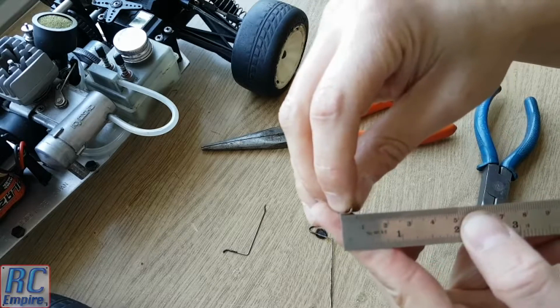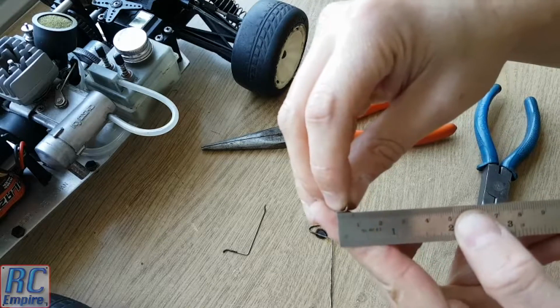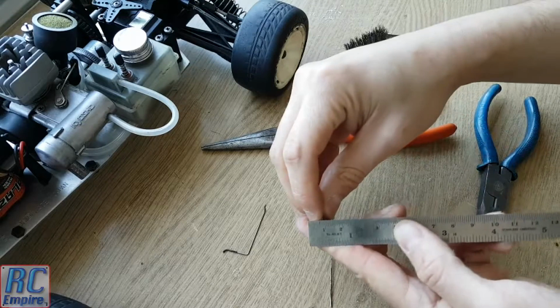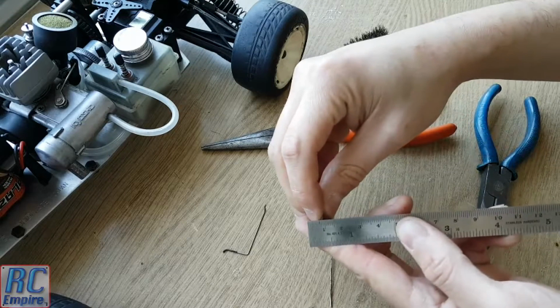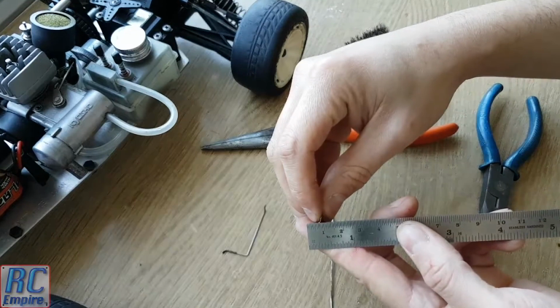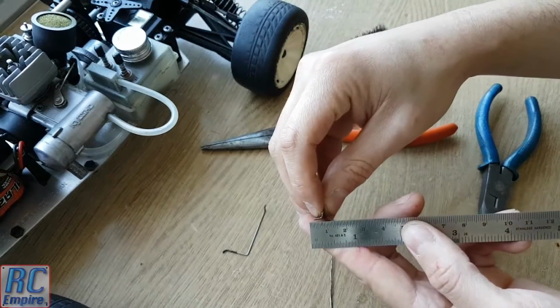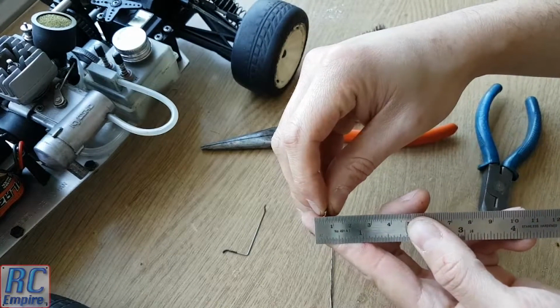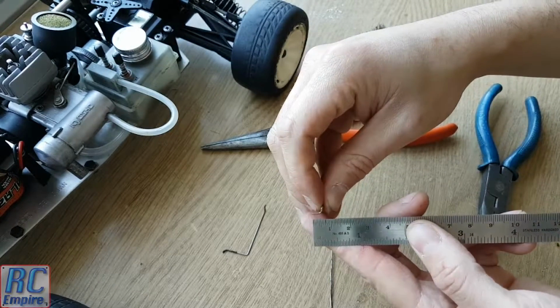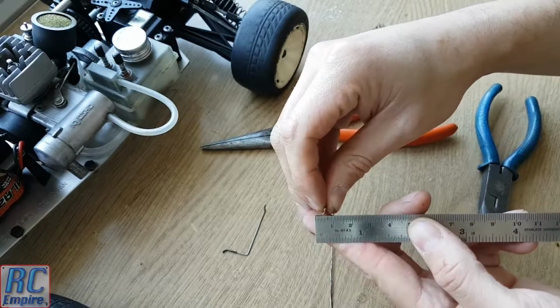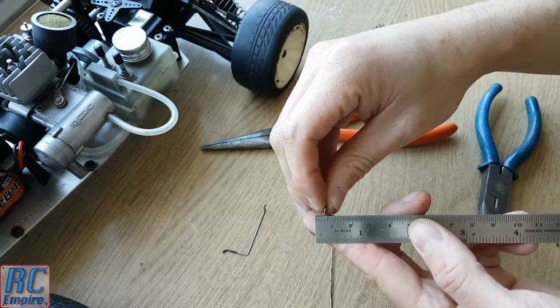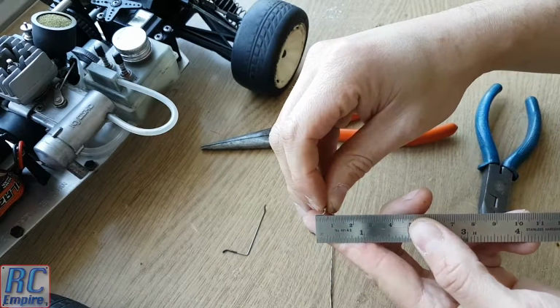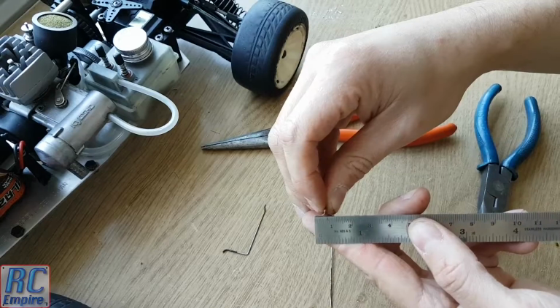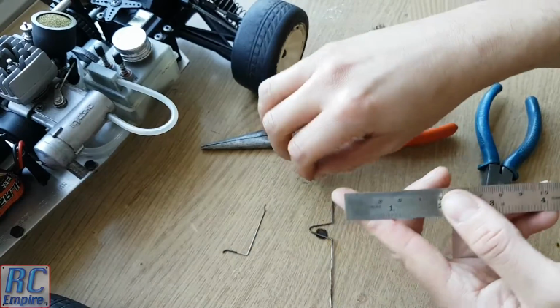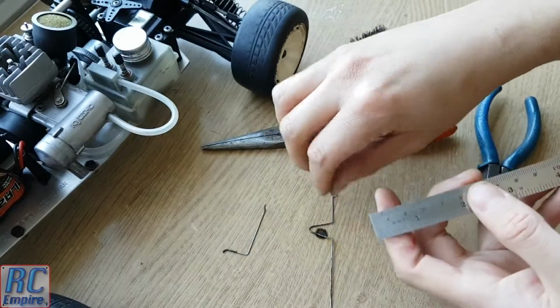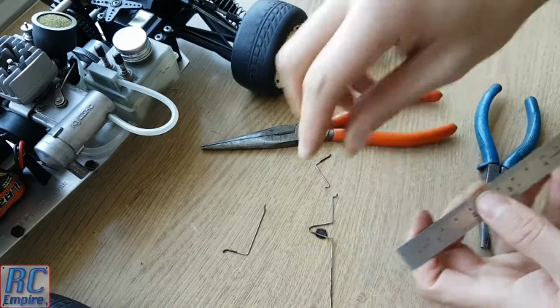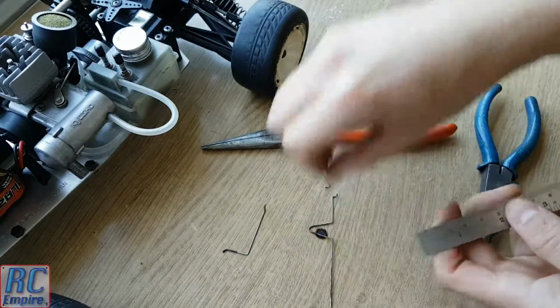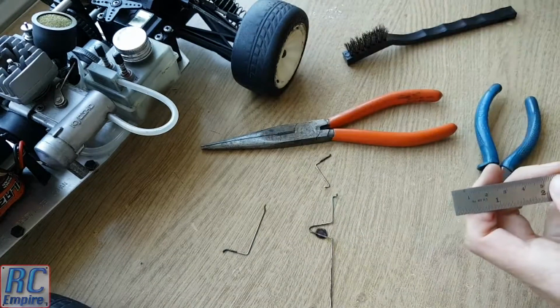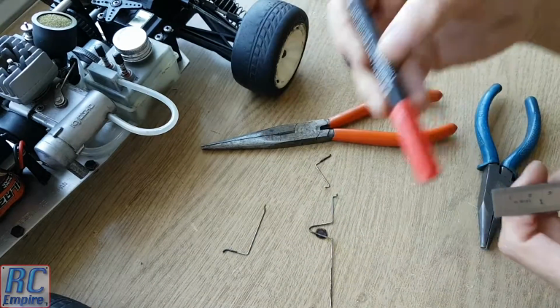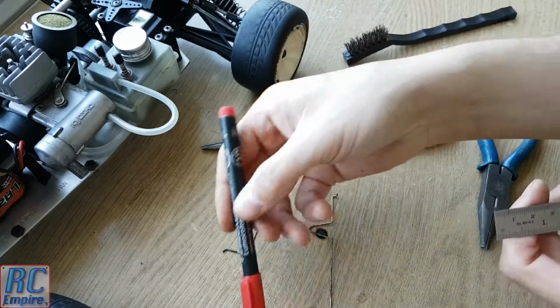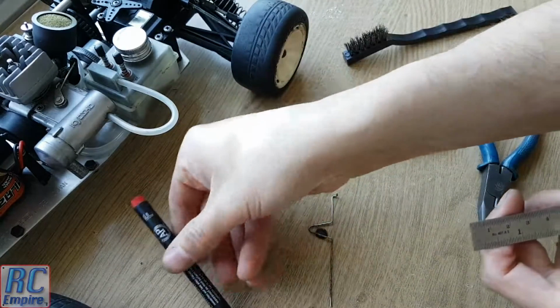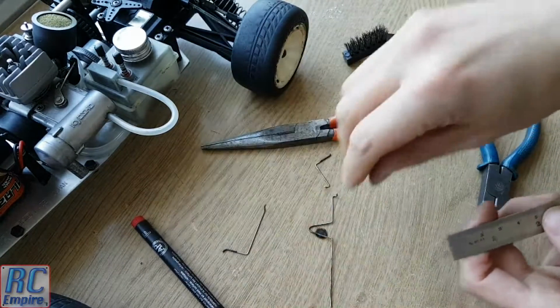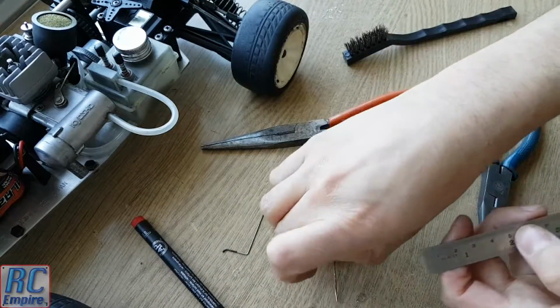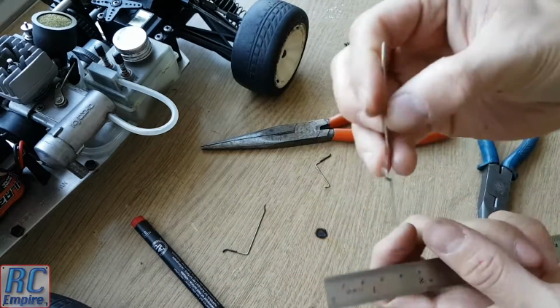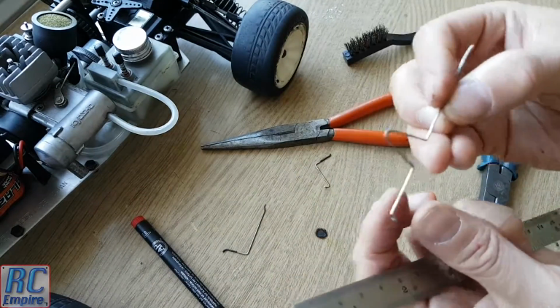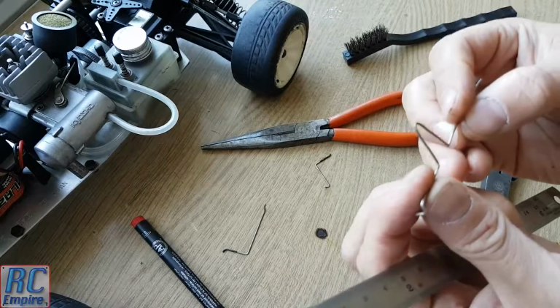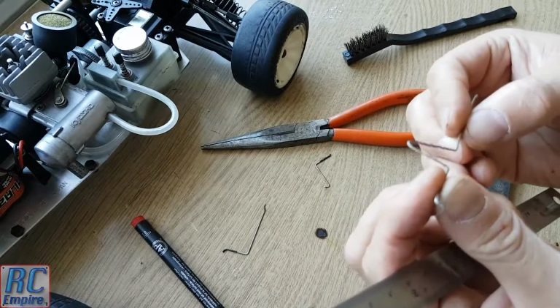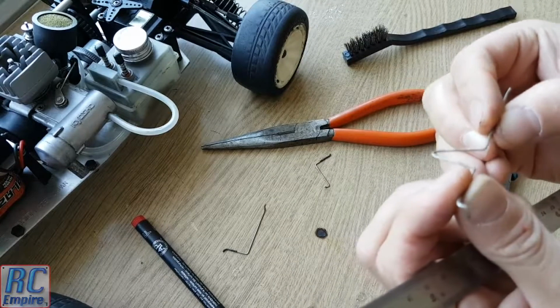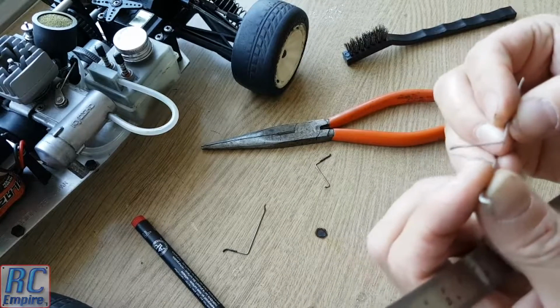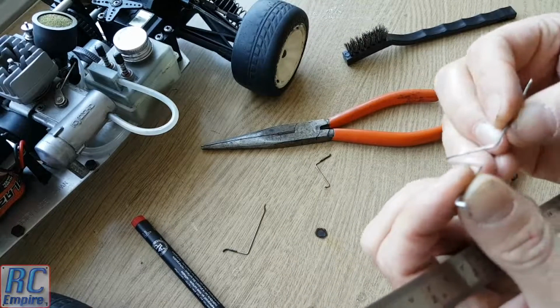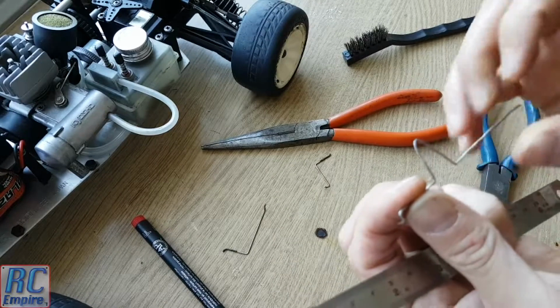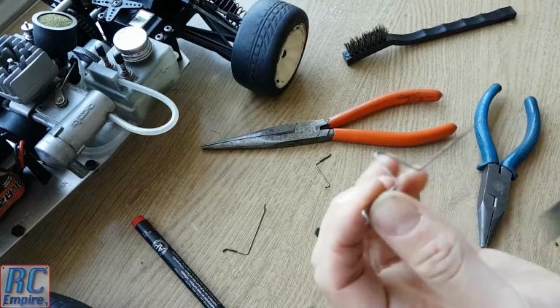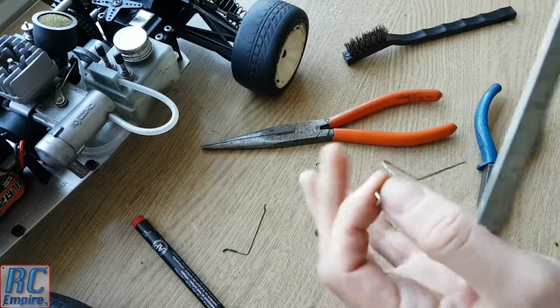Now in this video we will be walking through the last few steps of making a new DIY throttle linkage, because they are almost impossible to find now. So the first thing we did was to find the correct material to make the part out of.